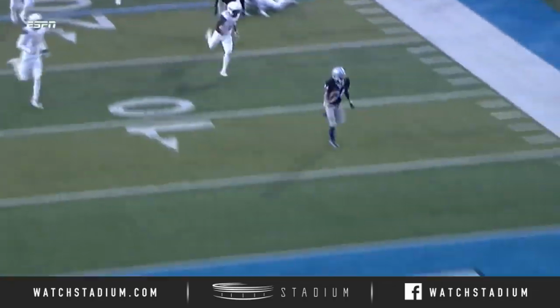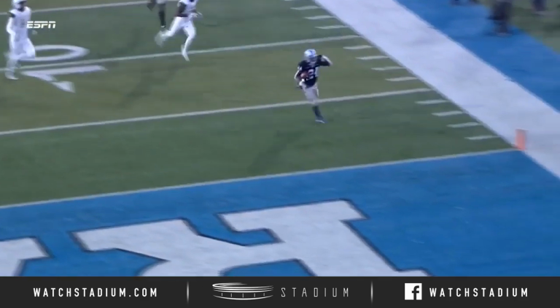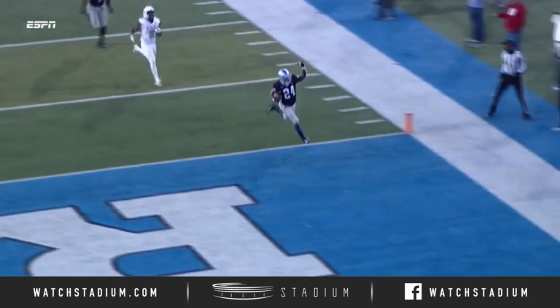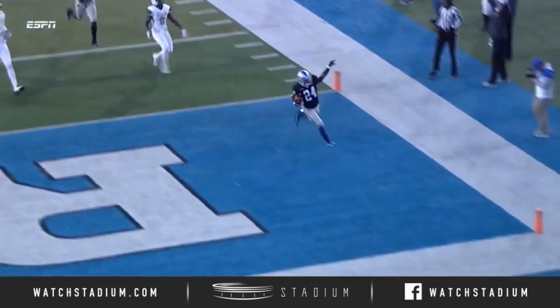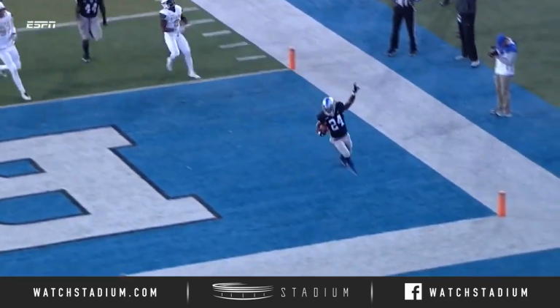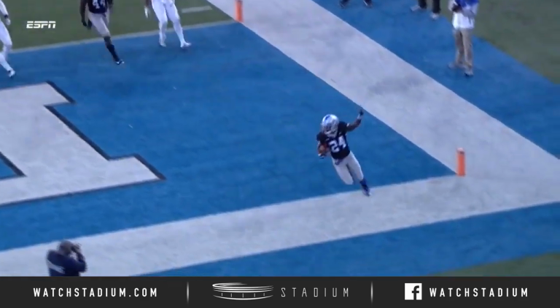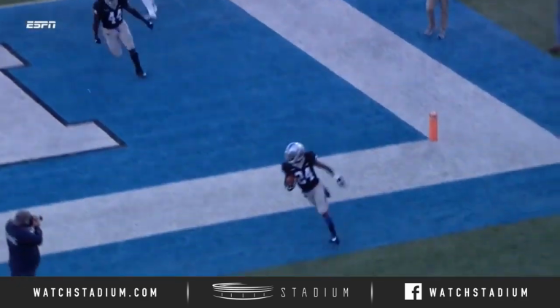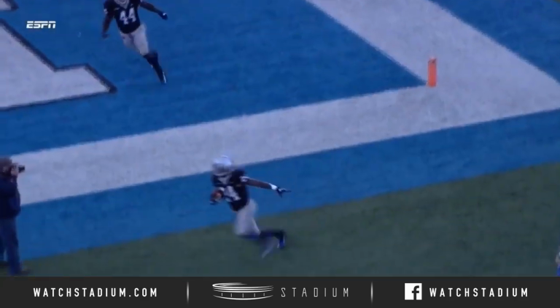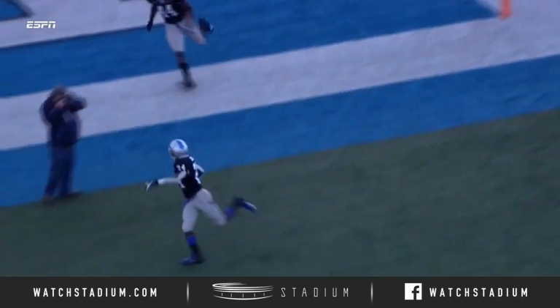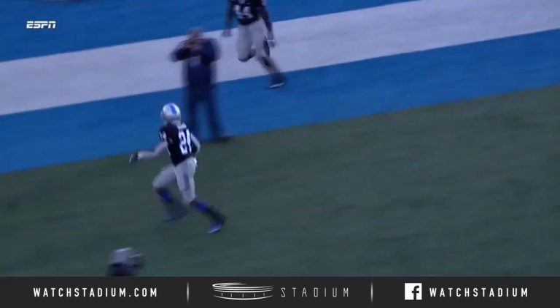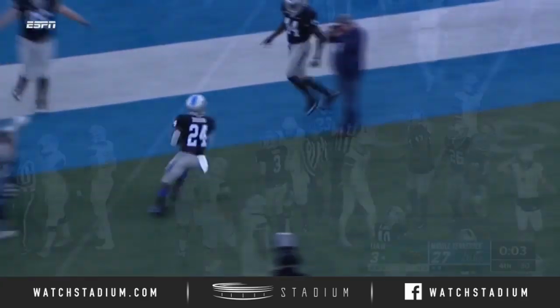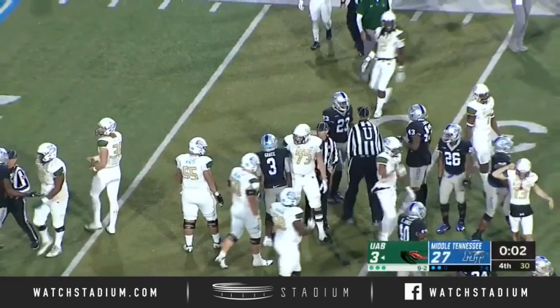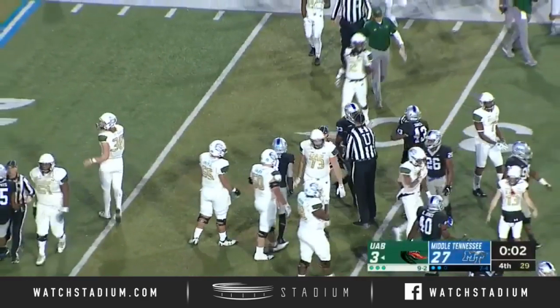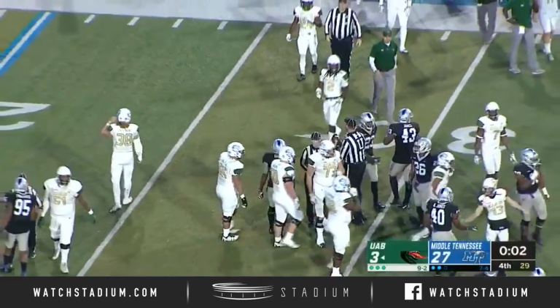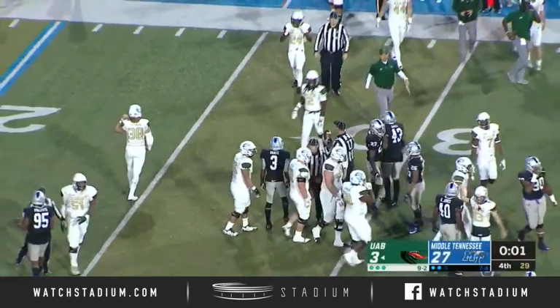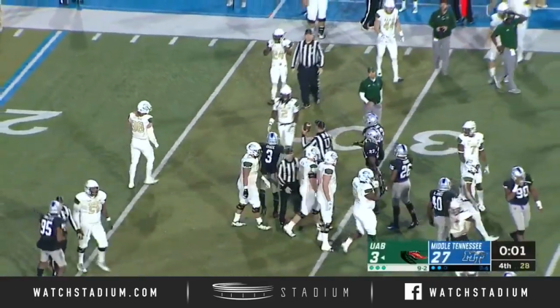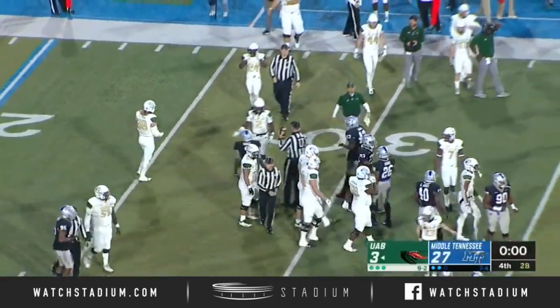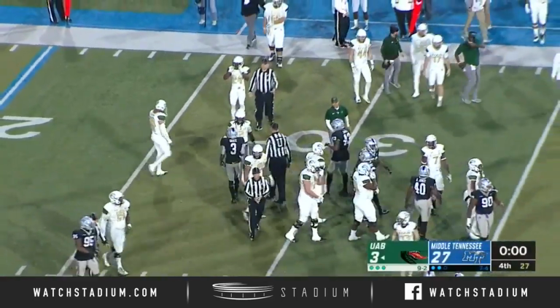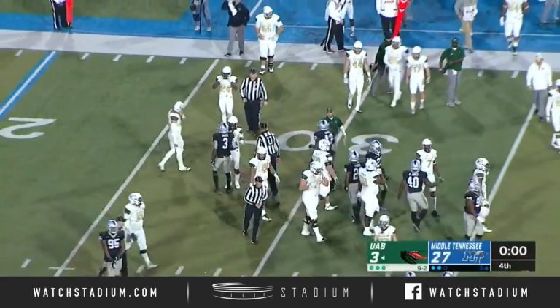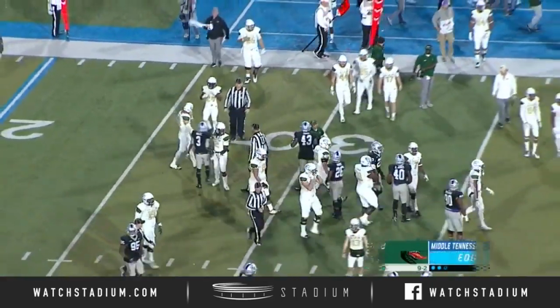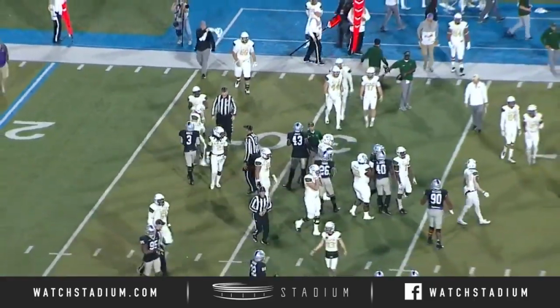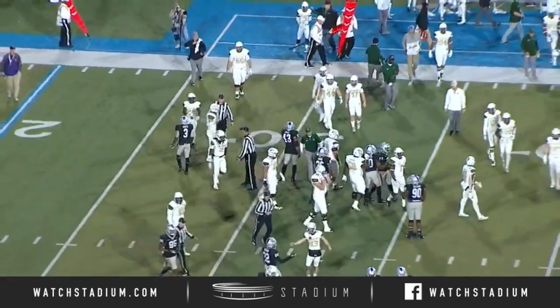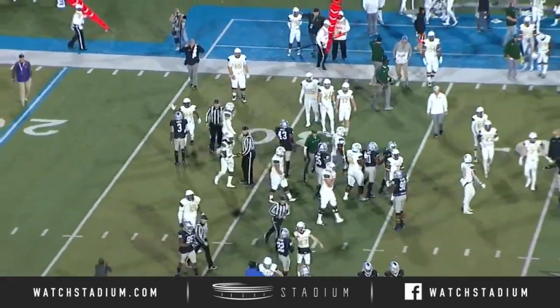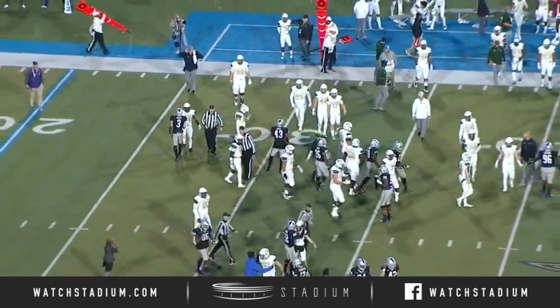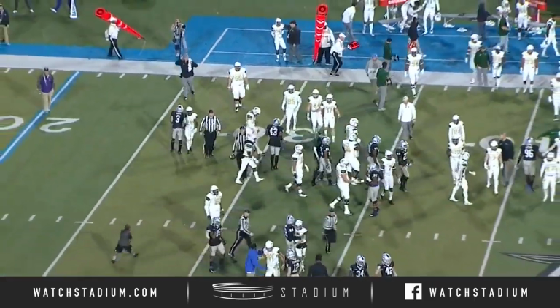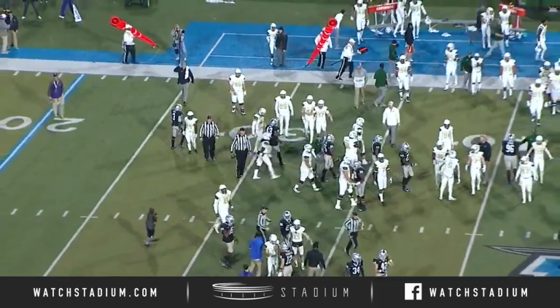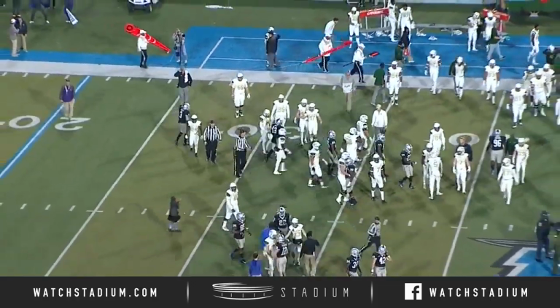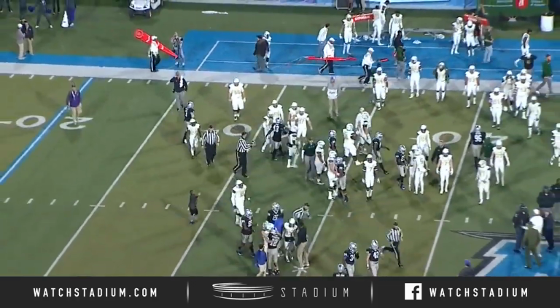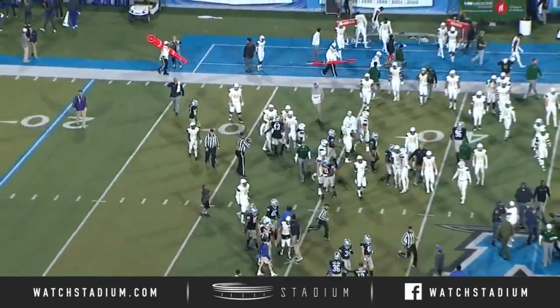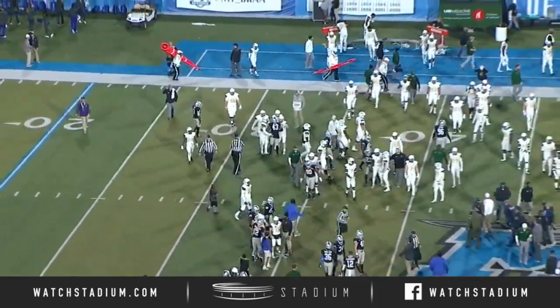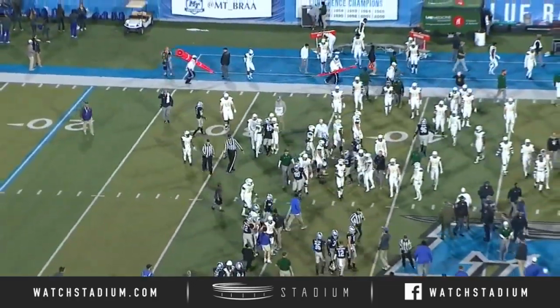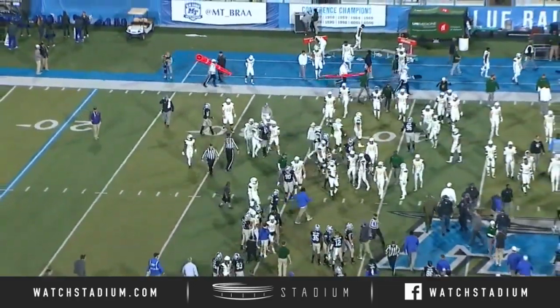Being a guy kind of in that Richie James mold — we talked about it, he can do everything out there. Home victory over the Blazers of UAB. Middle Tennessee wins 27-3 at home.